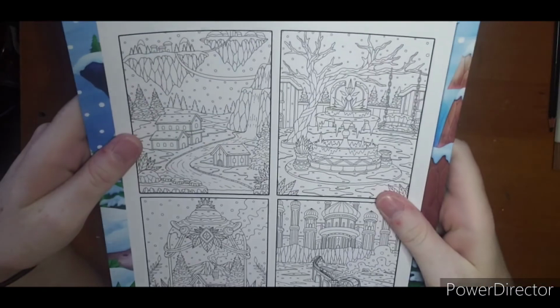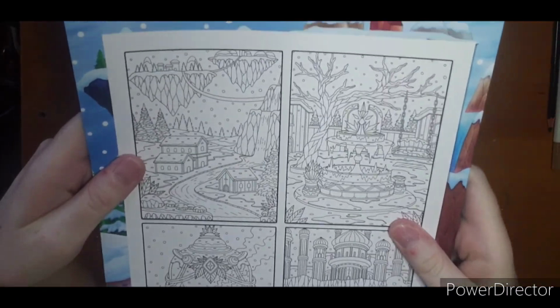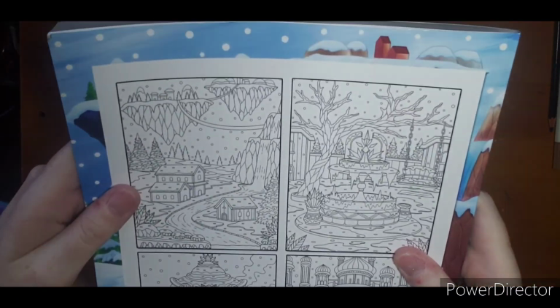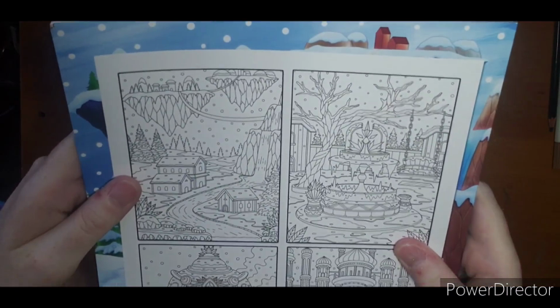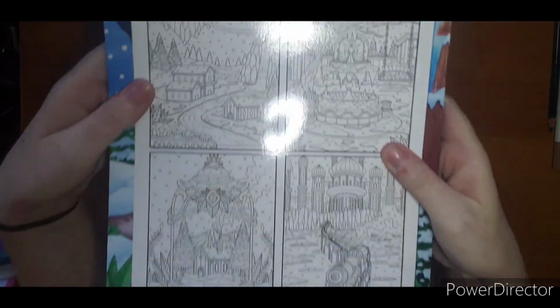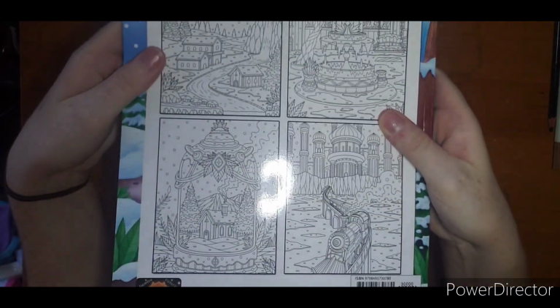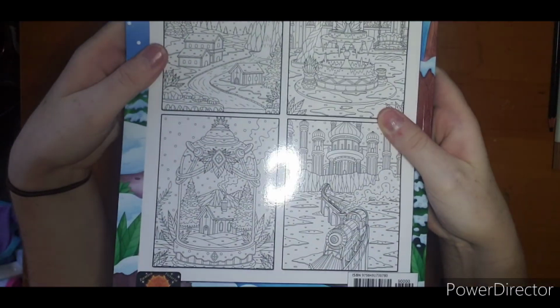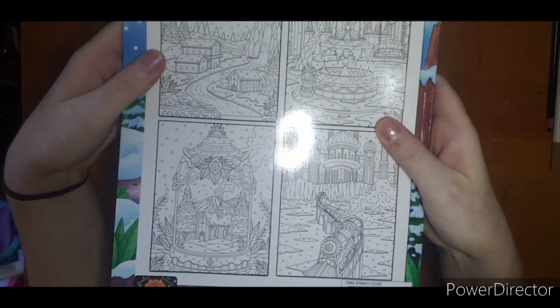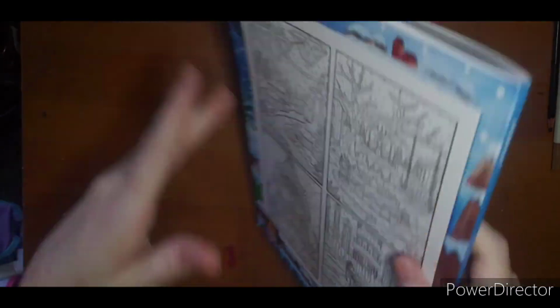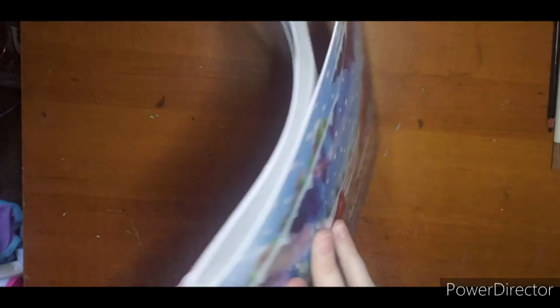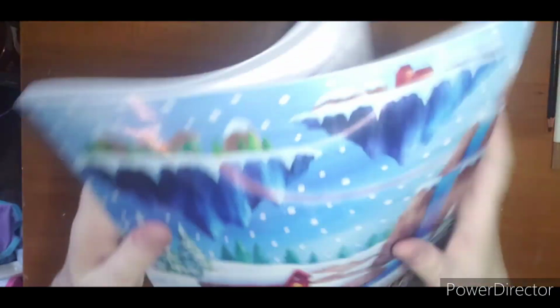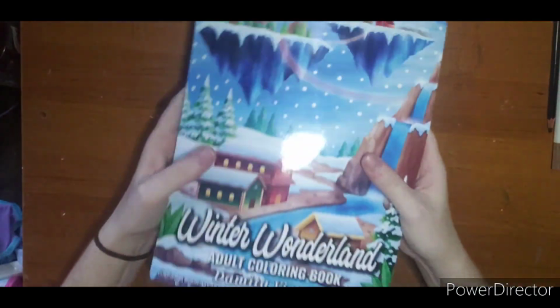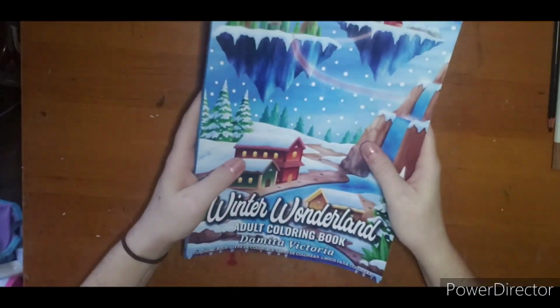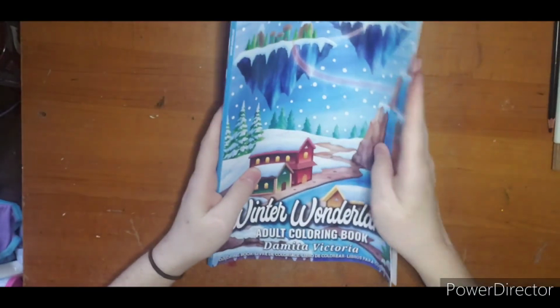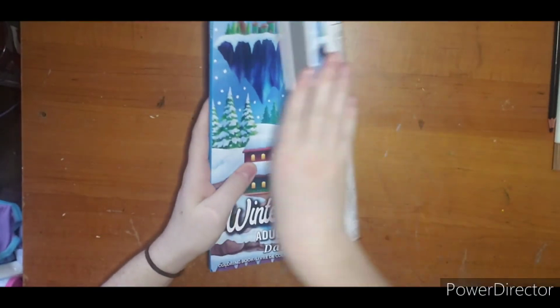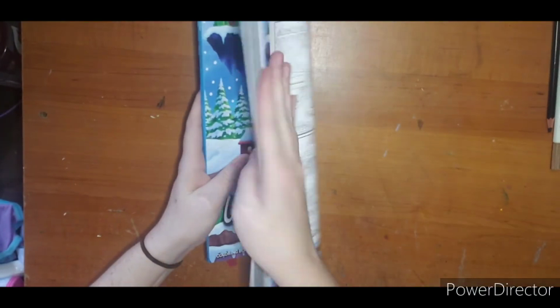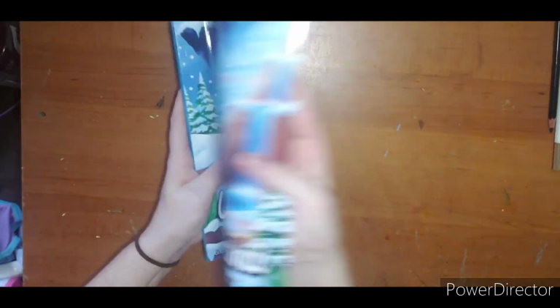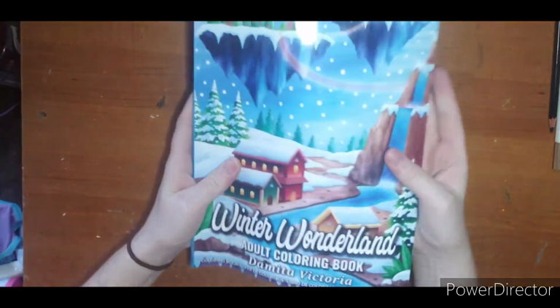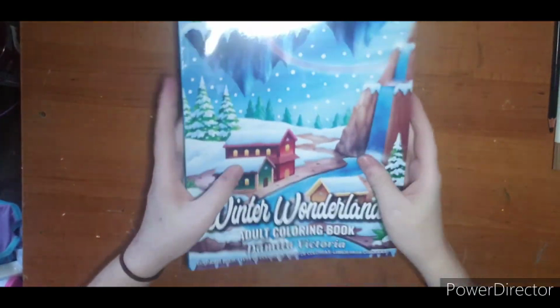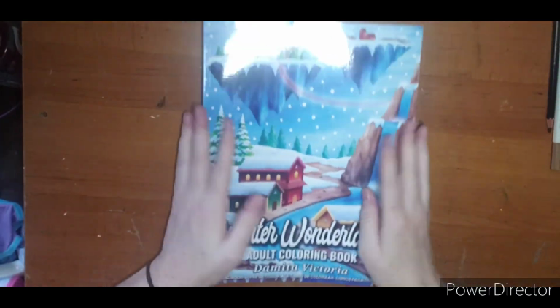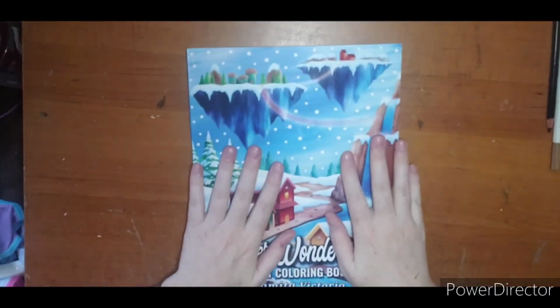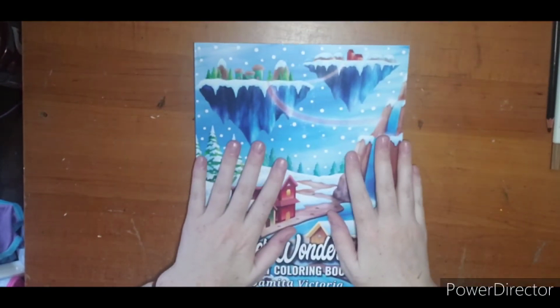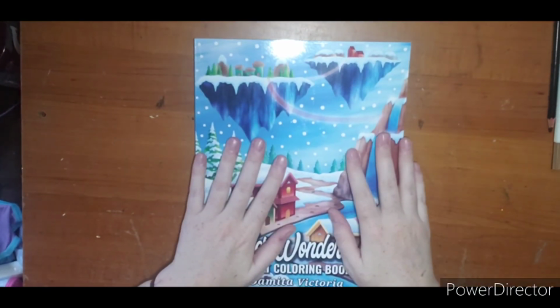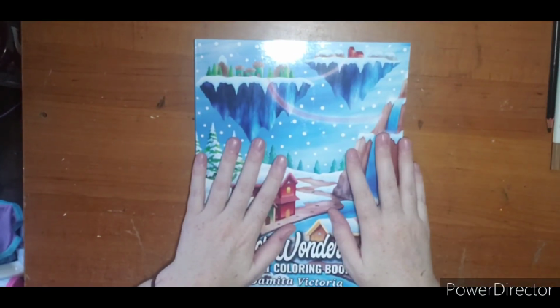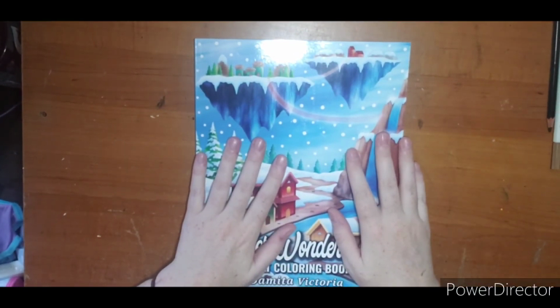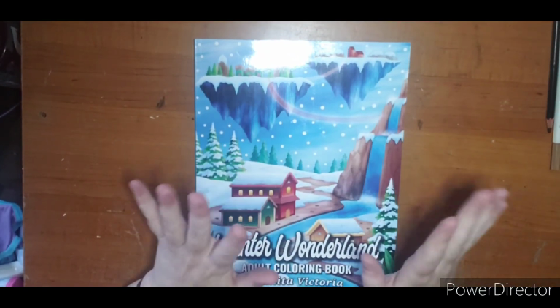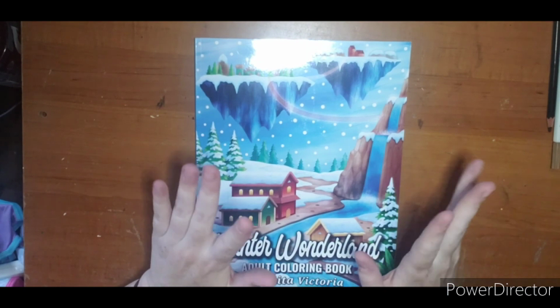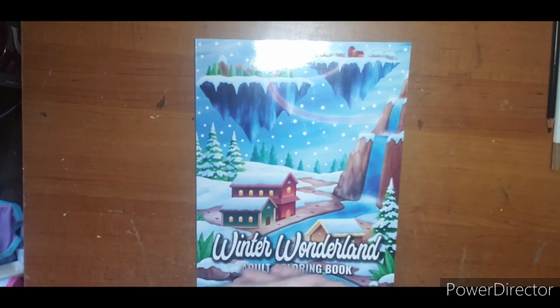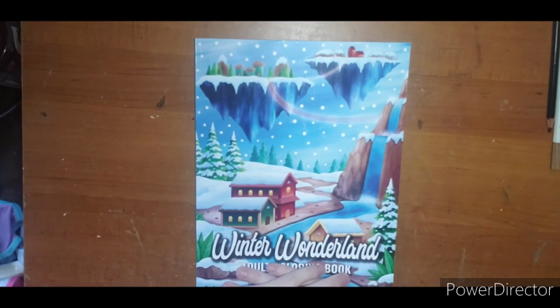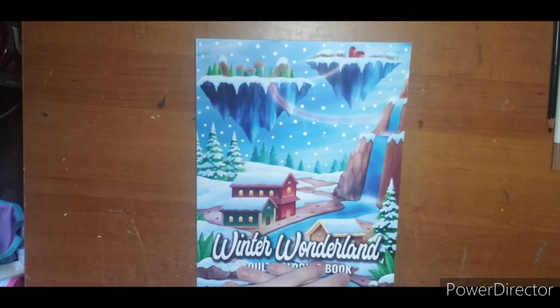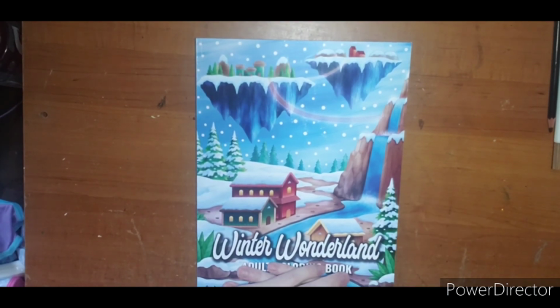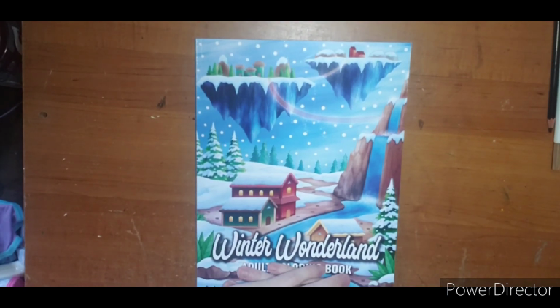There's the back — sorry about the glare. So that is Winter Wonderland. Thank you for watching and I hope to see you next video. Leave your questions and comments down below.